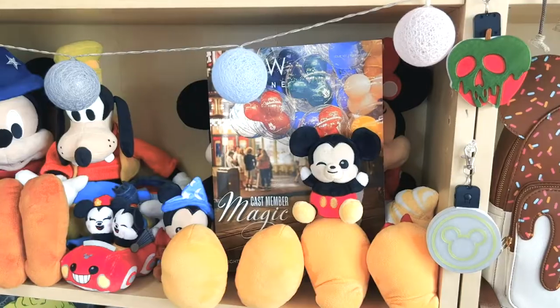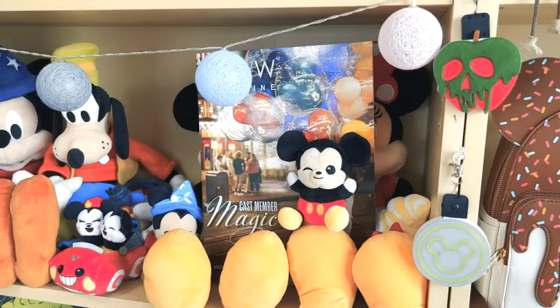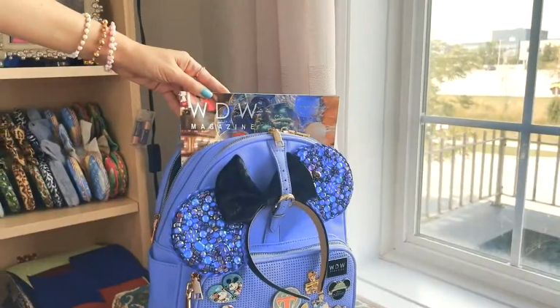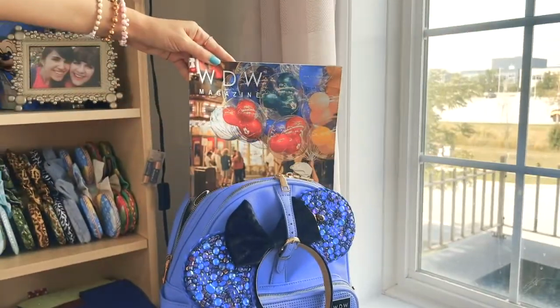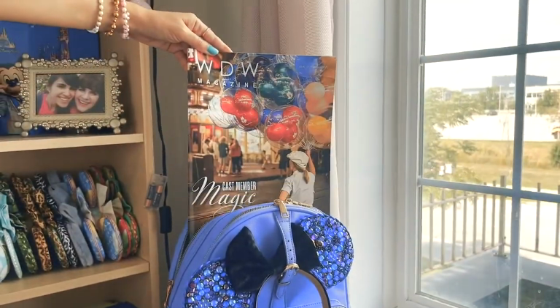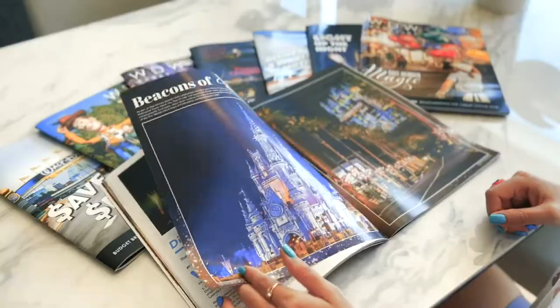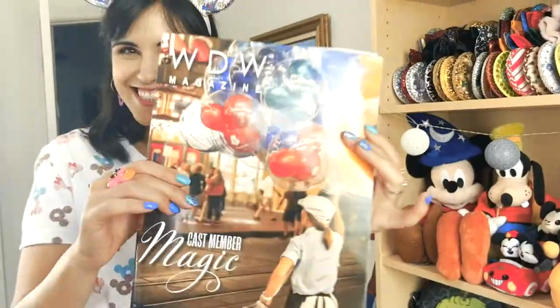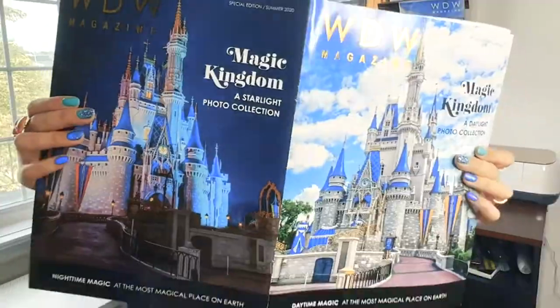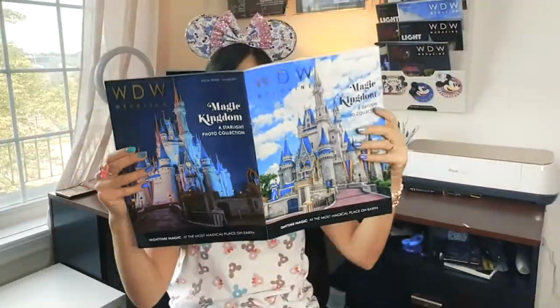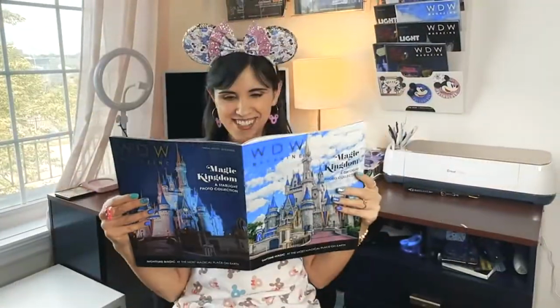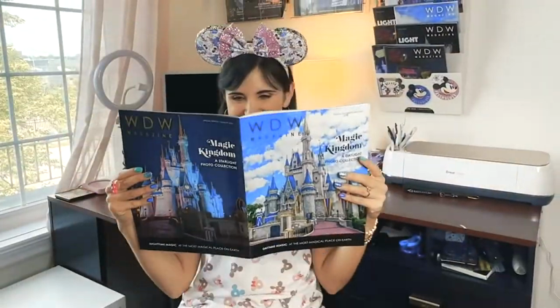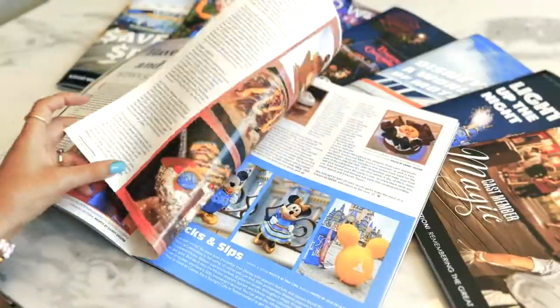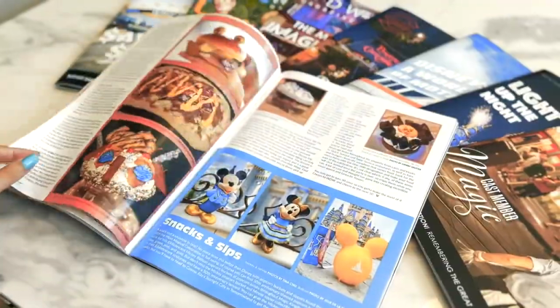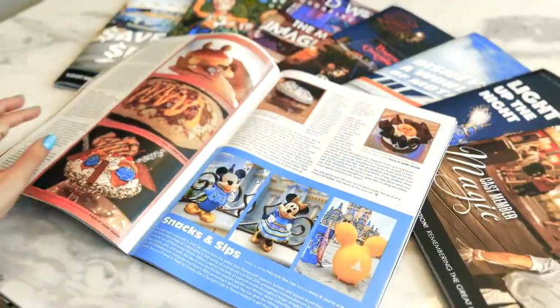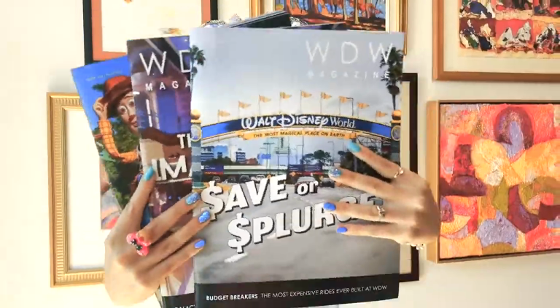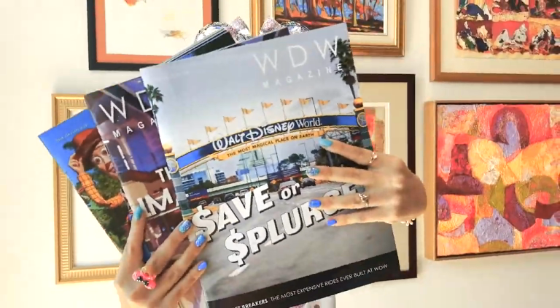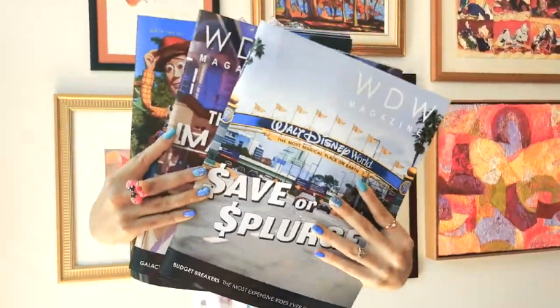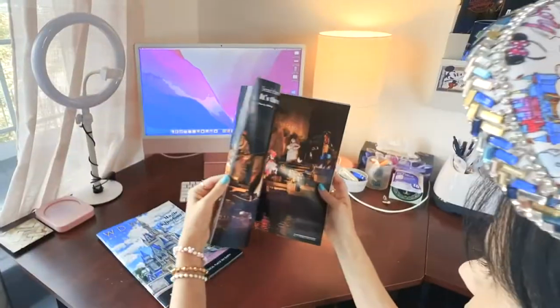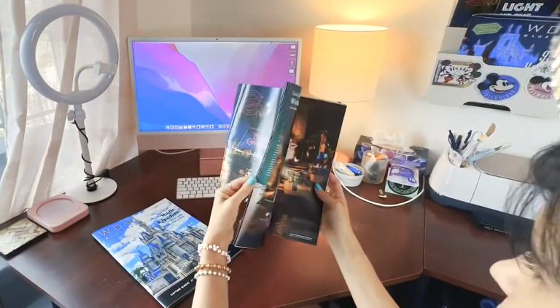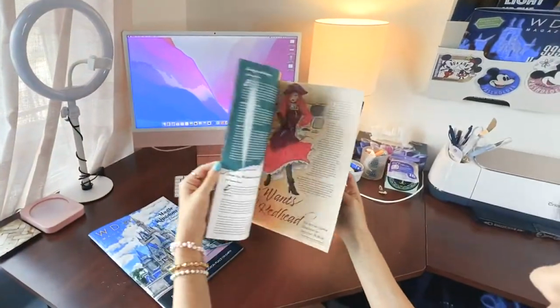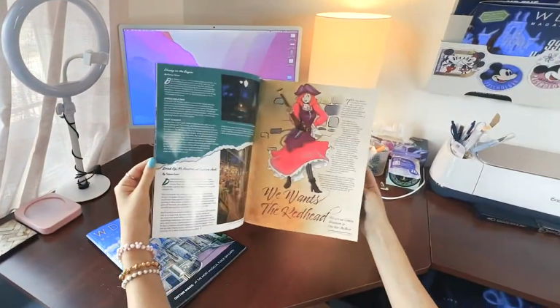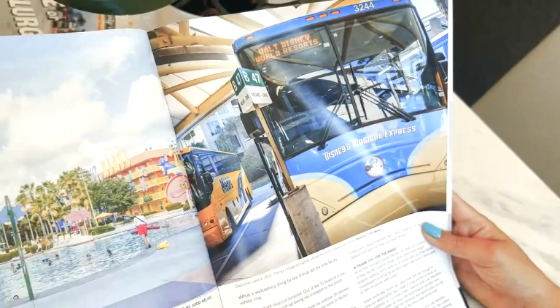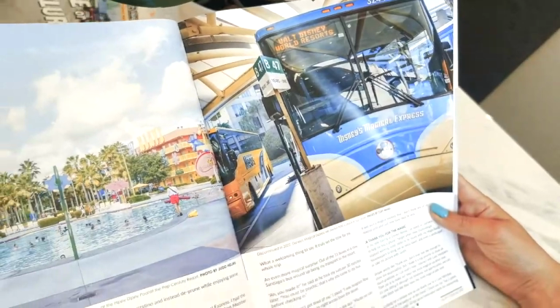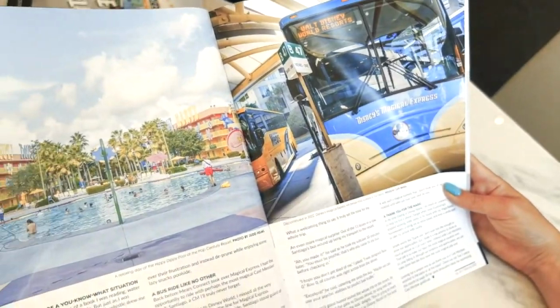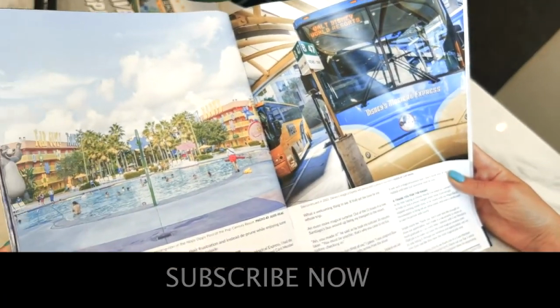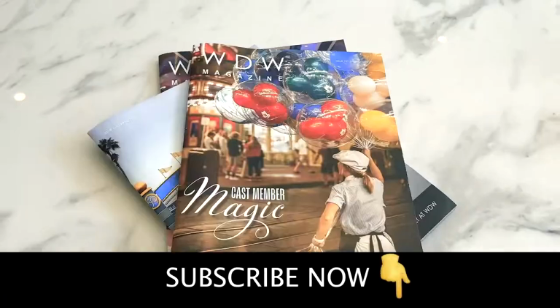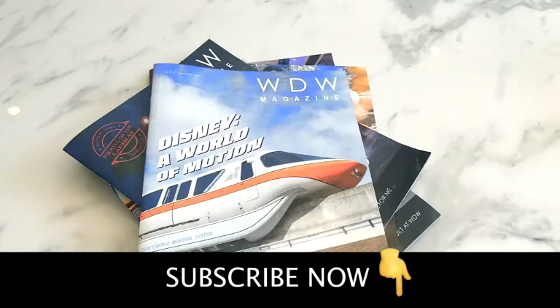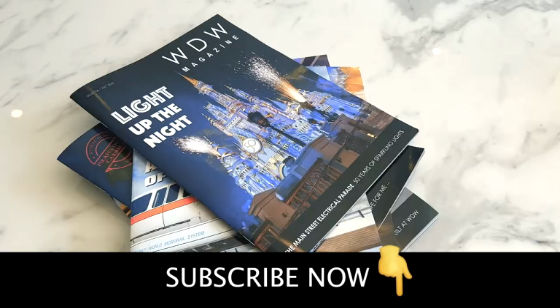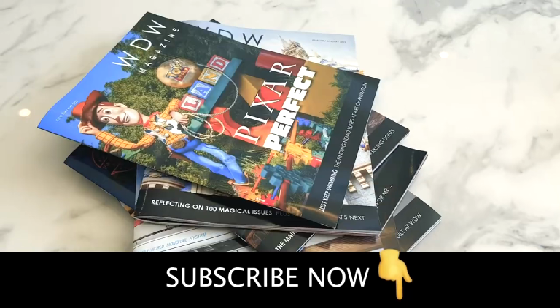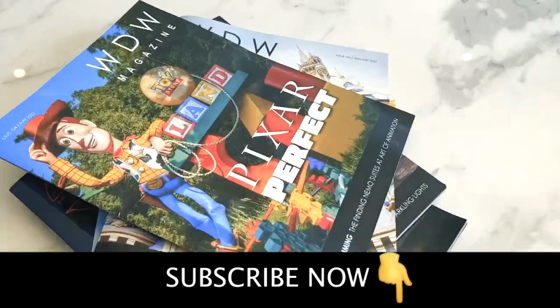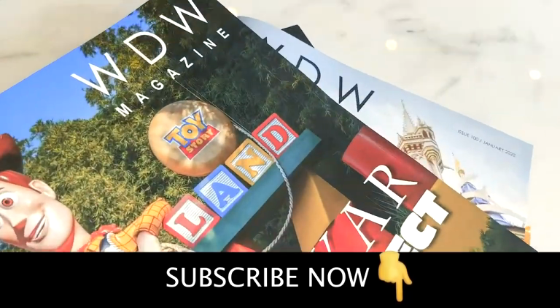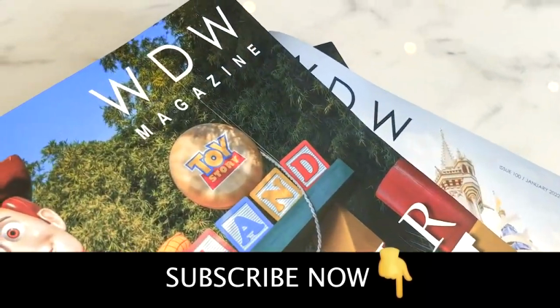Subscribe to WW Magazine and escape to Walt Disney World every single month. This large format glossy magazine is filled with content, not ads. Subscribe now and don't miss another month of magic.